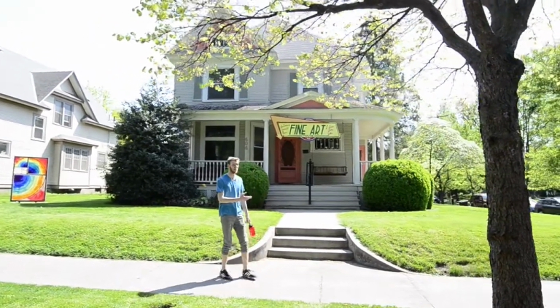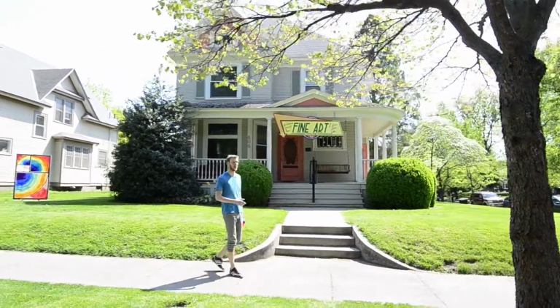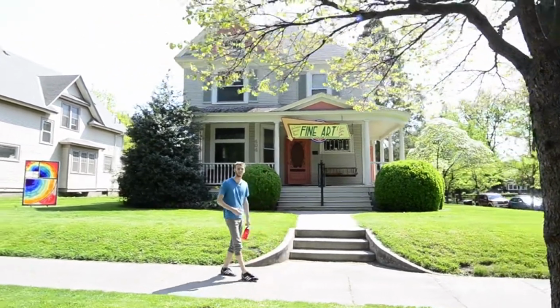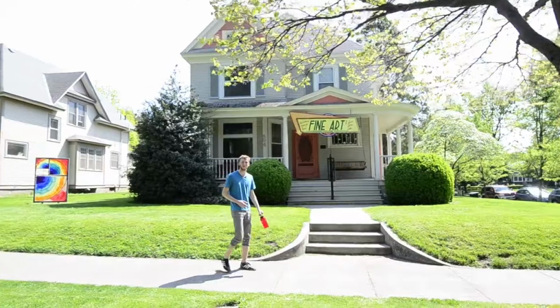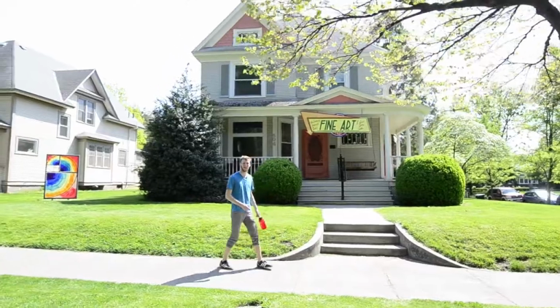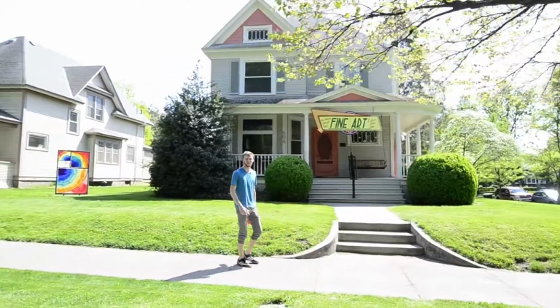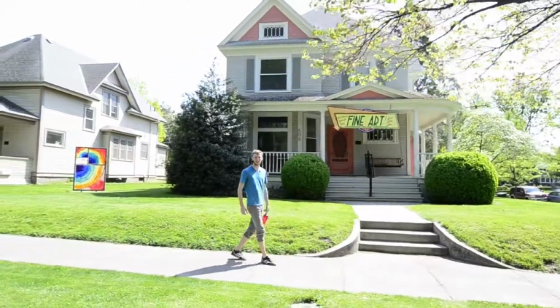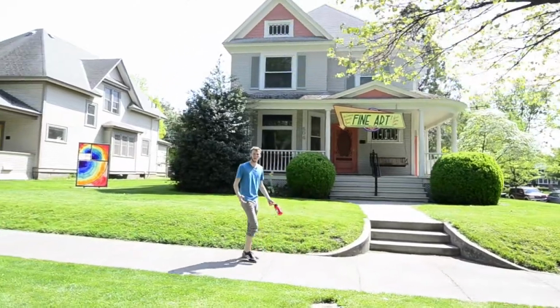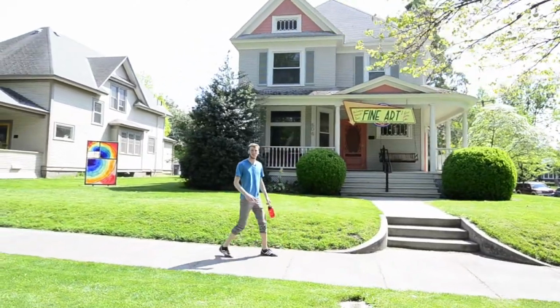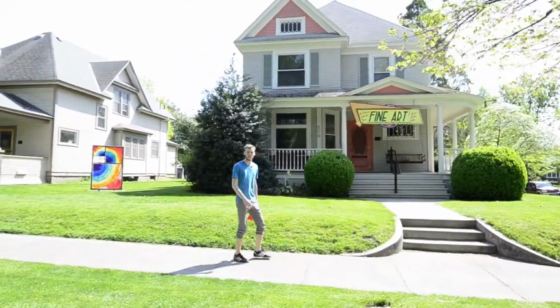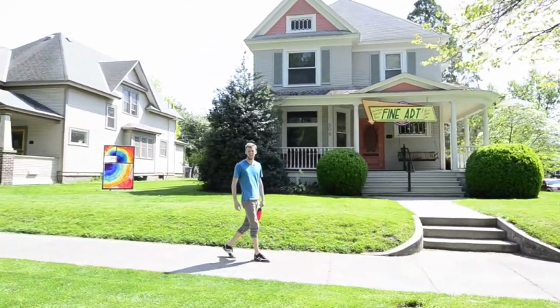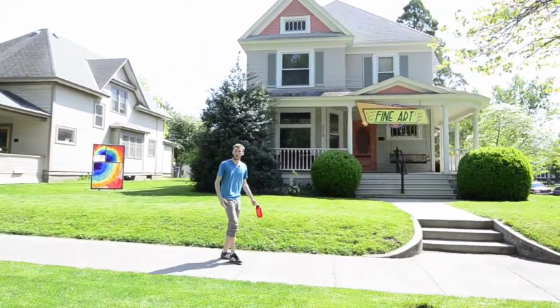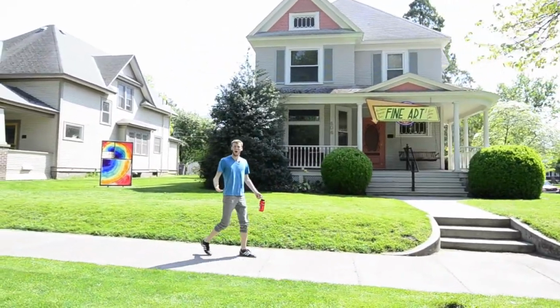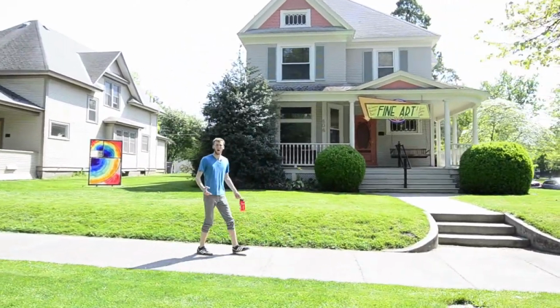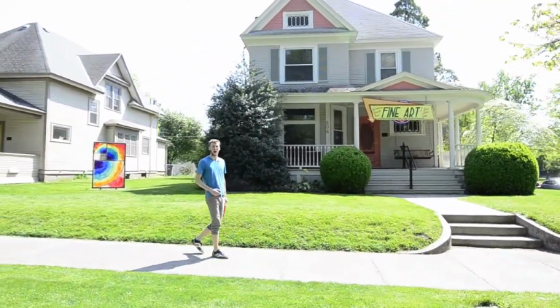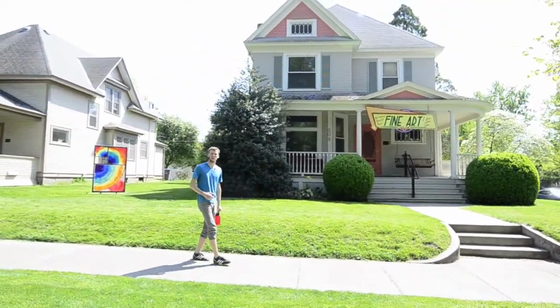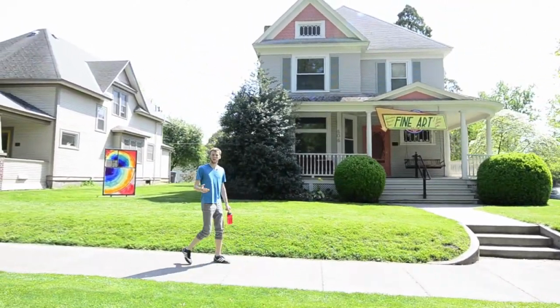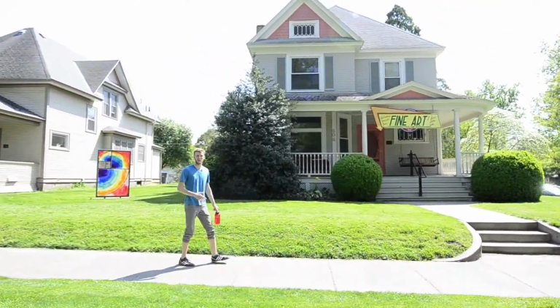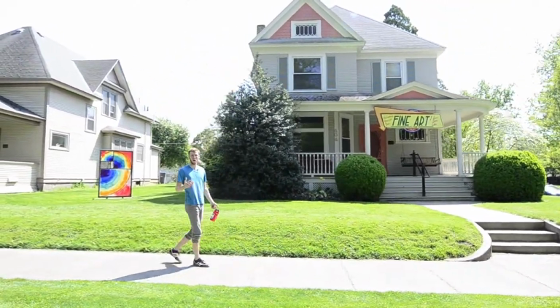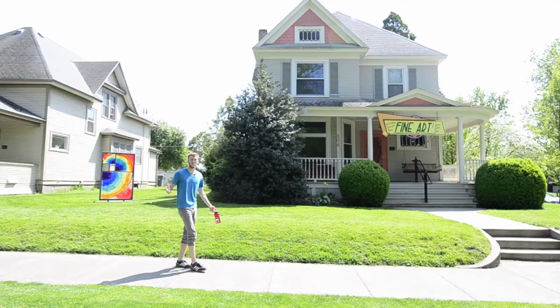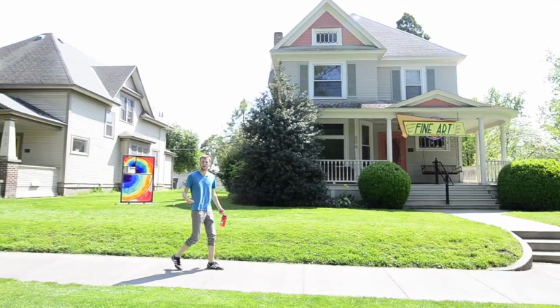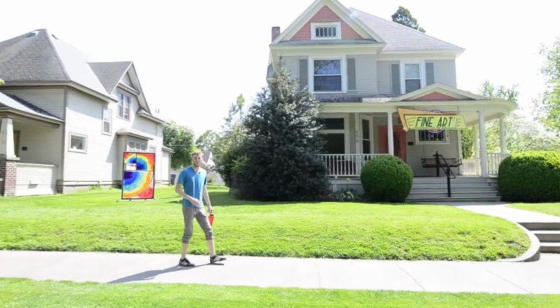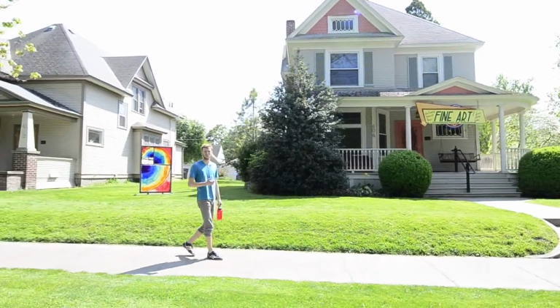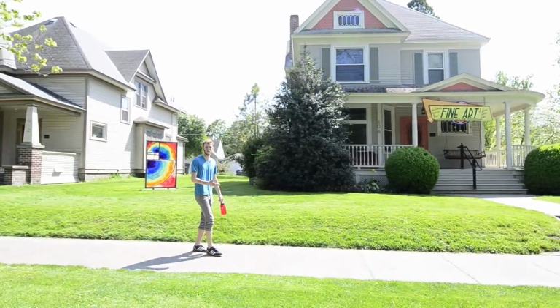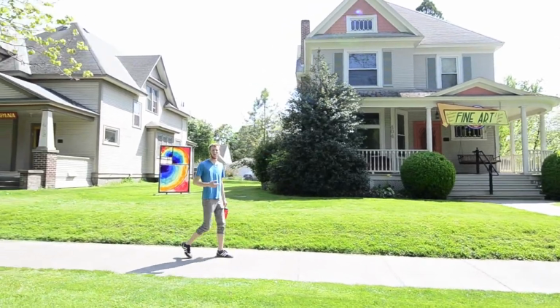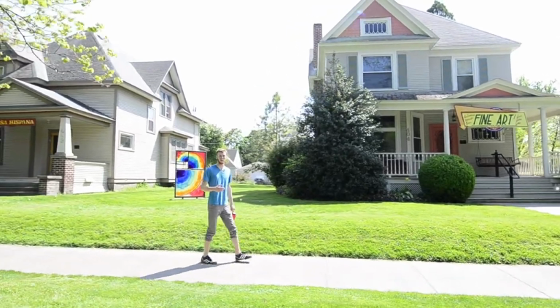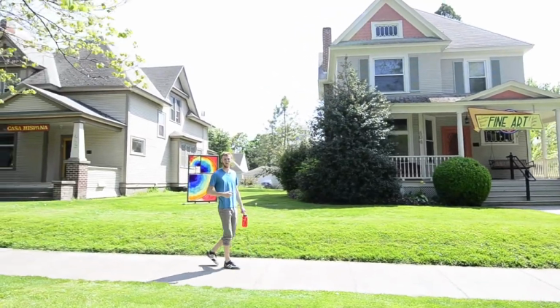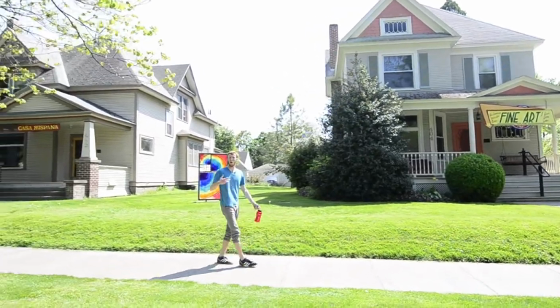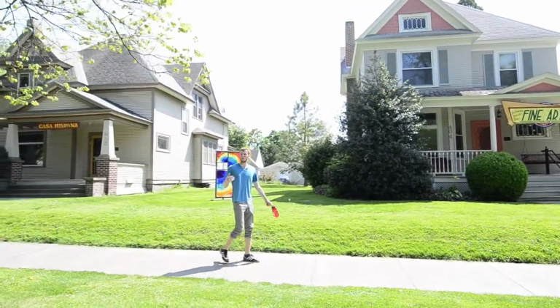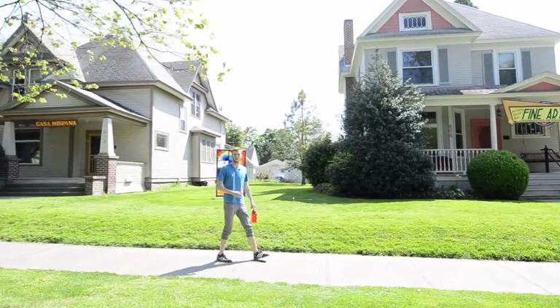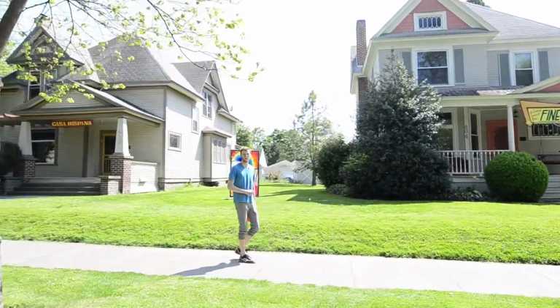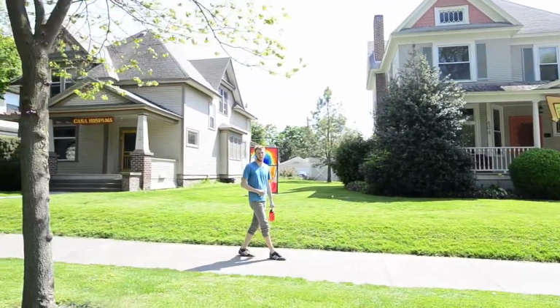Behind me right now is the Fine Arts Interest House. Students that live here have a shared interest in all varieties of art, from studio art to theater, all the way to artisanal coffee.